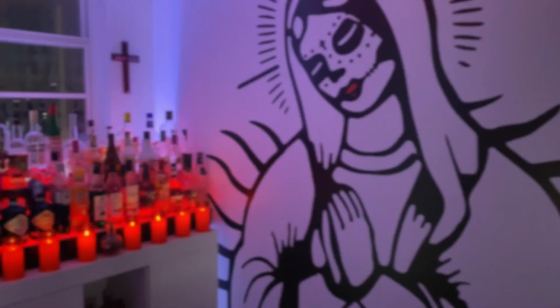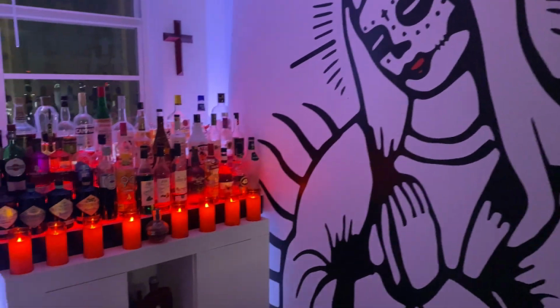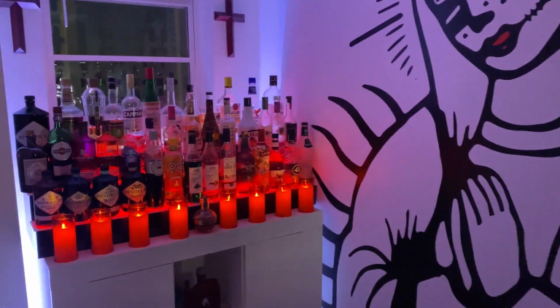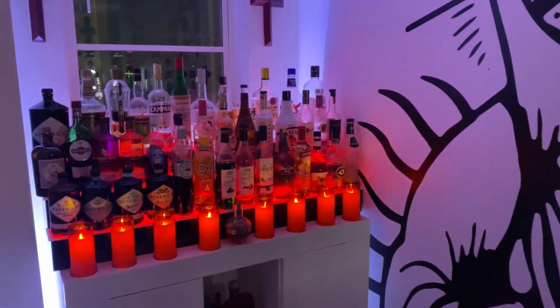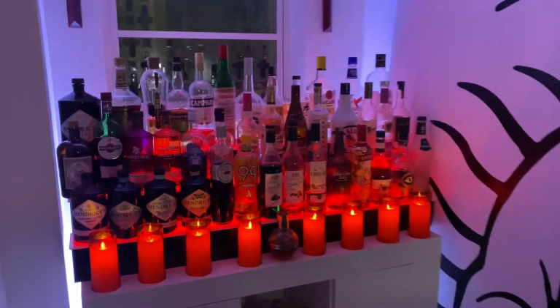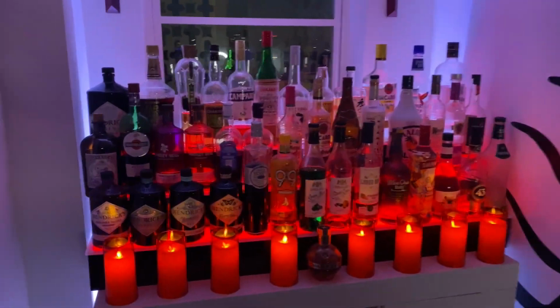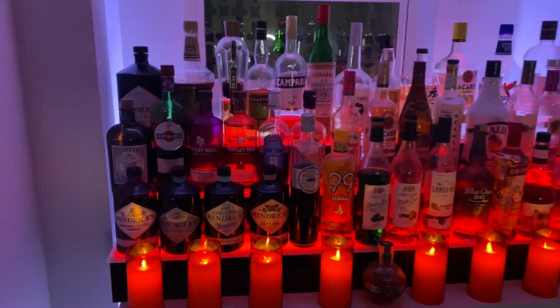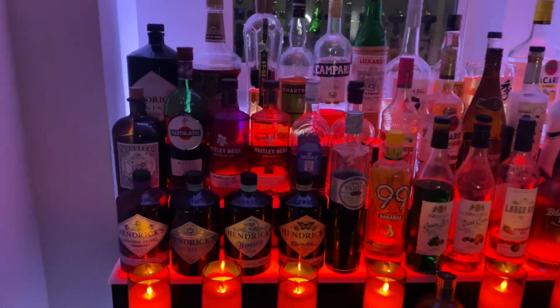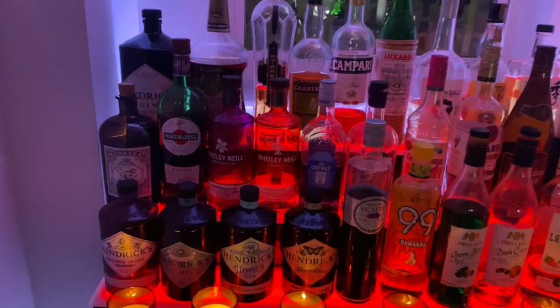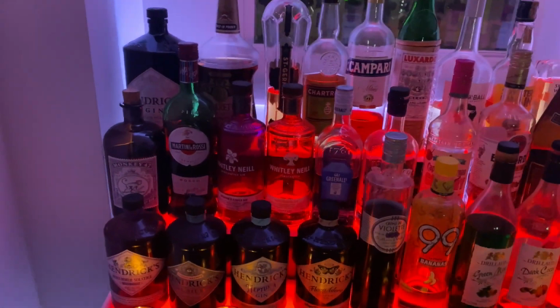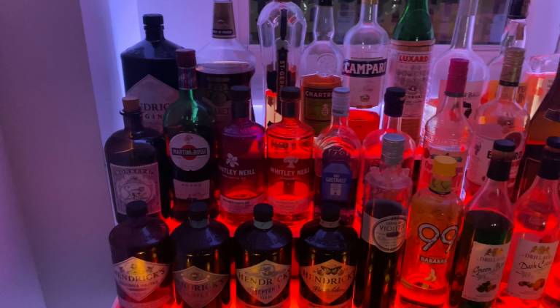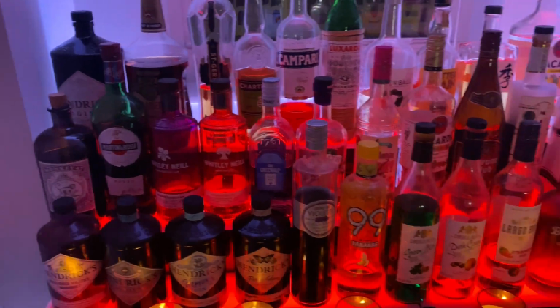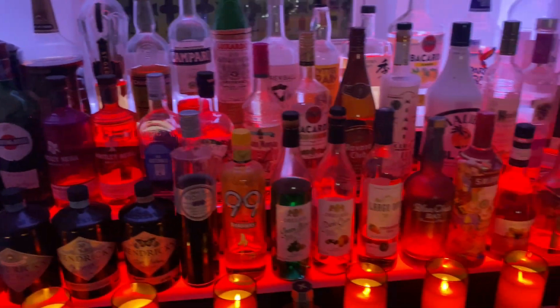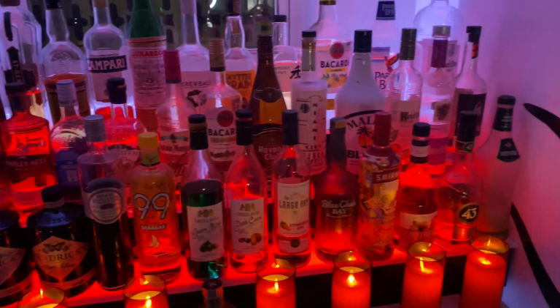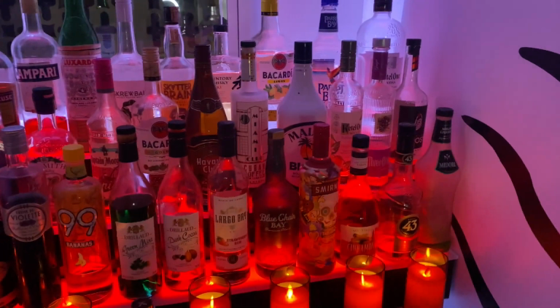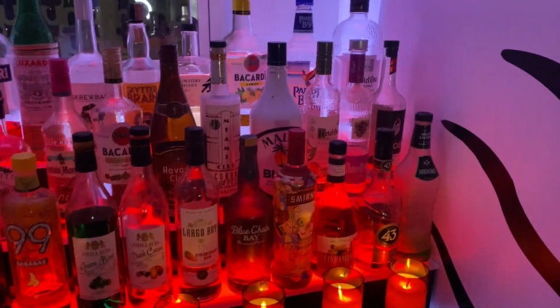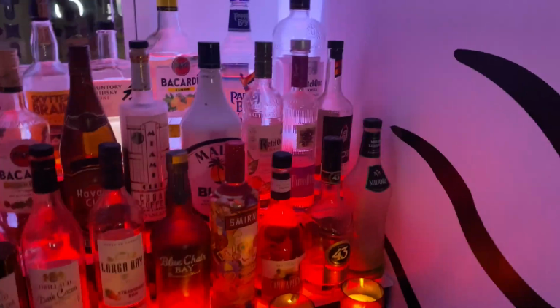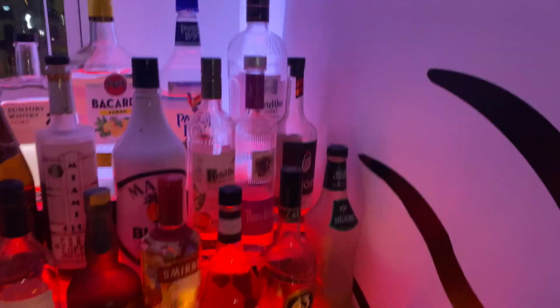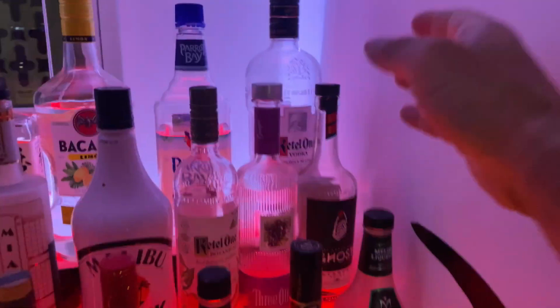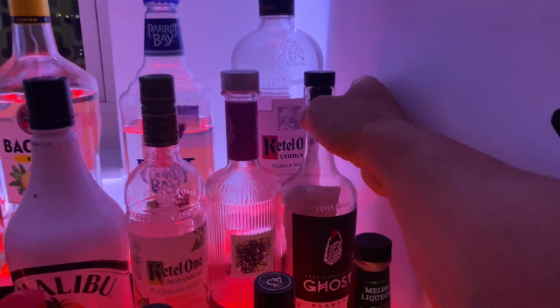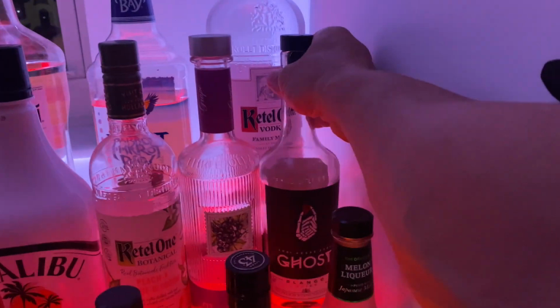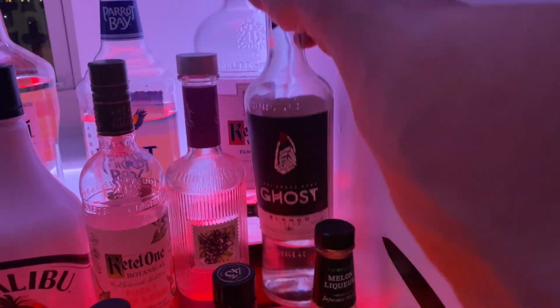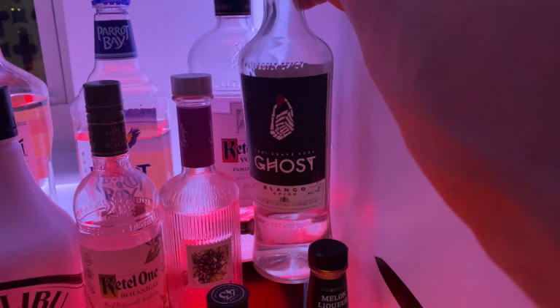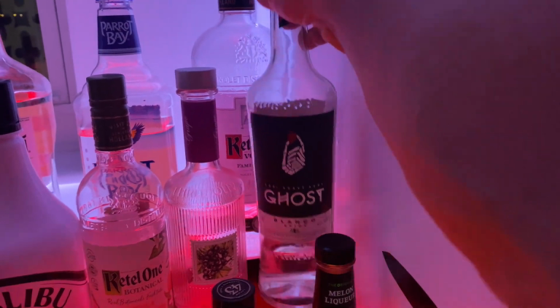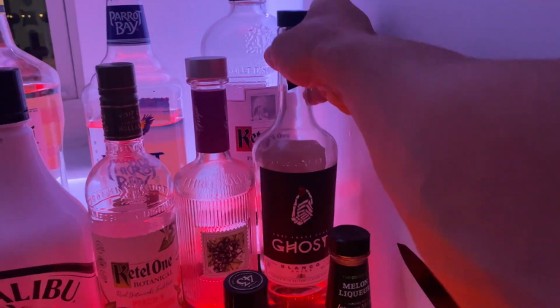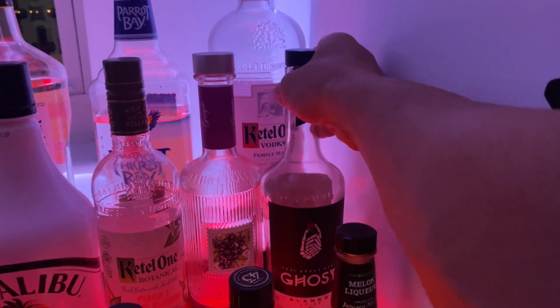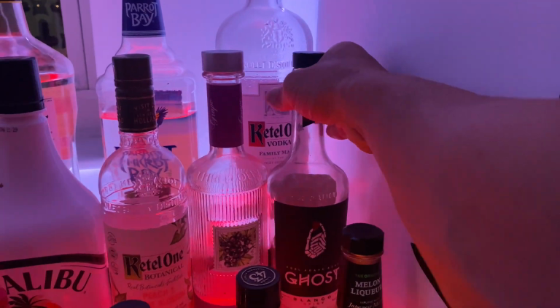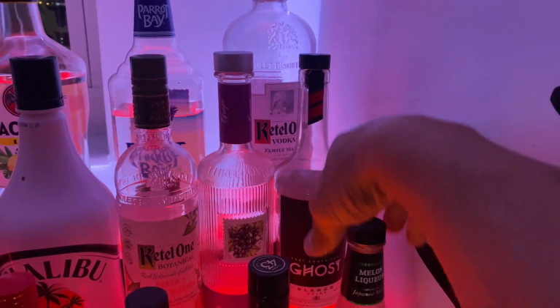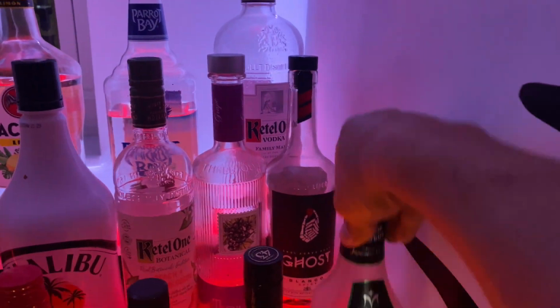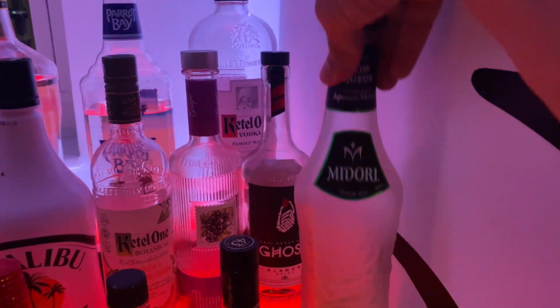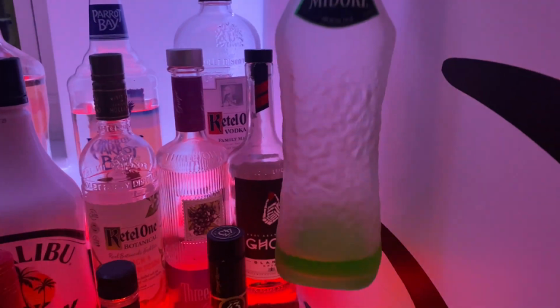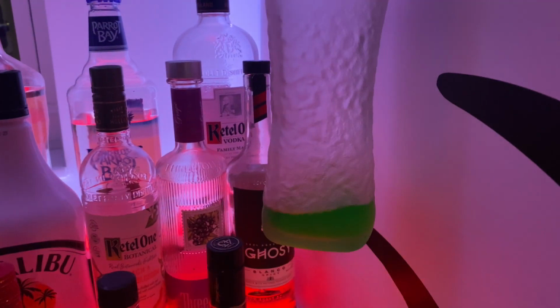For alcohol selection, I think I'll go ahead and go with the ghost chili tequila. And I have a little bit of Midori left, so I might as well use that up.